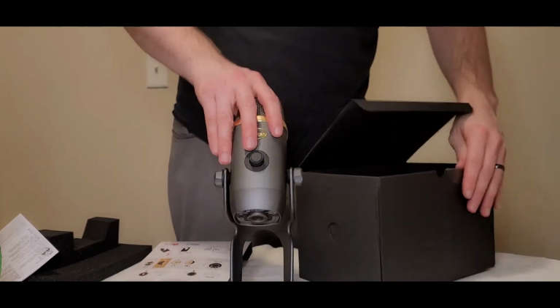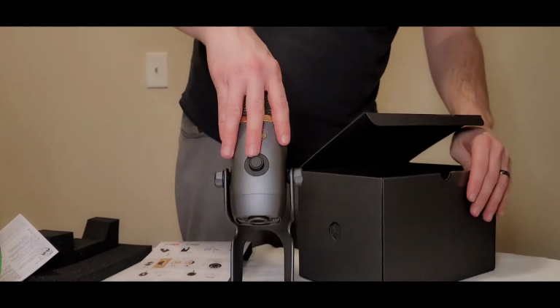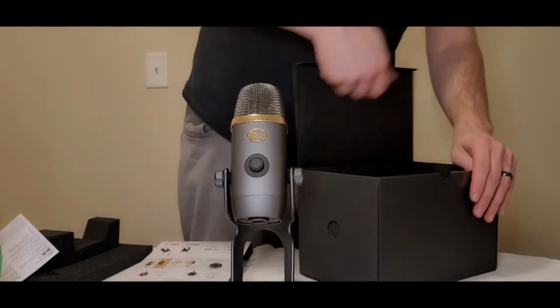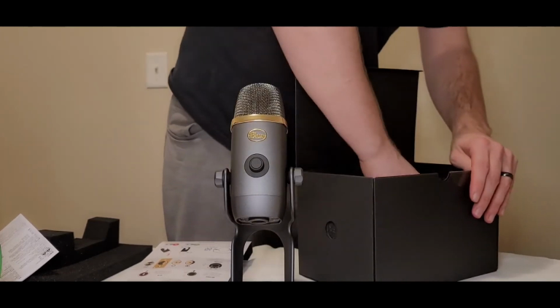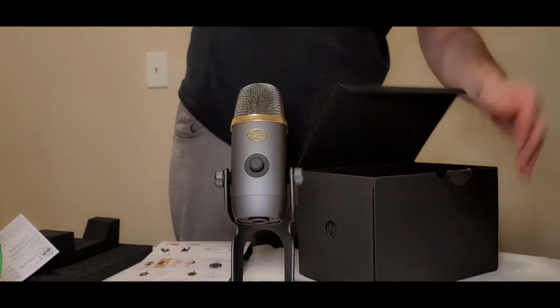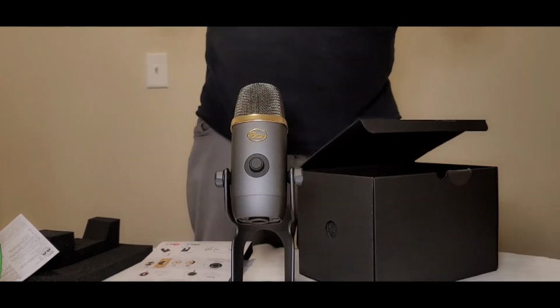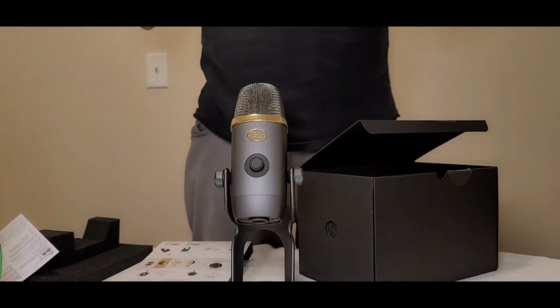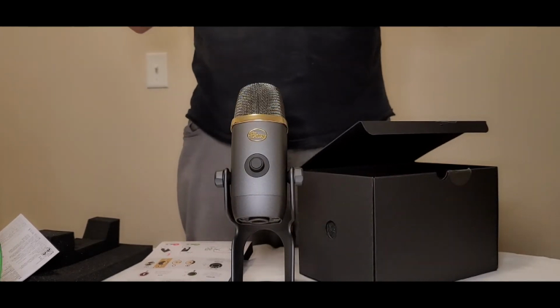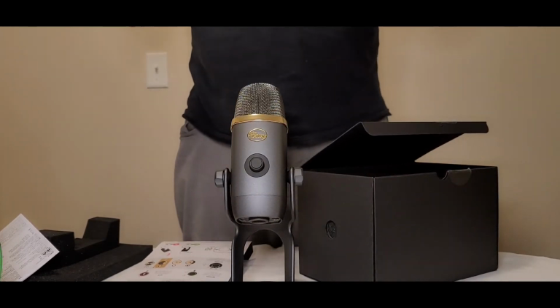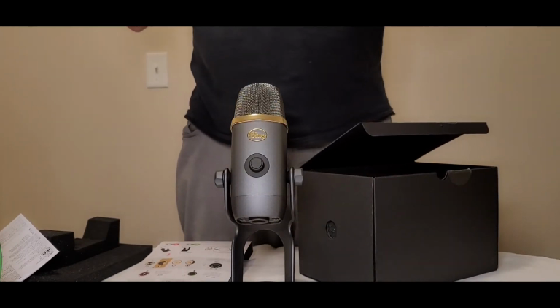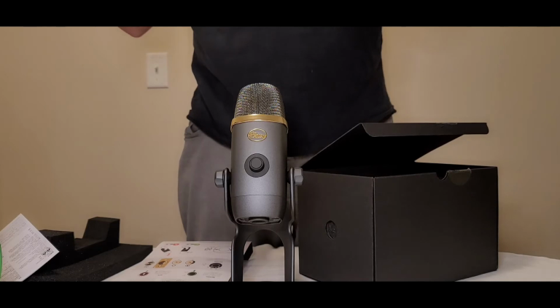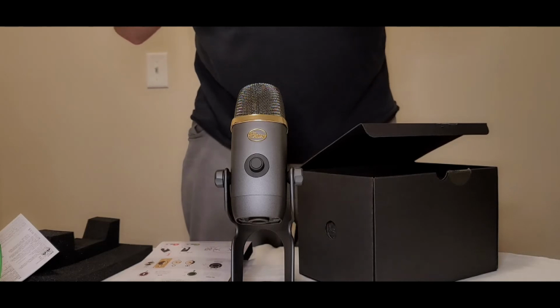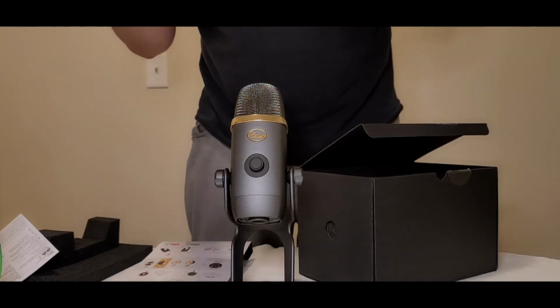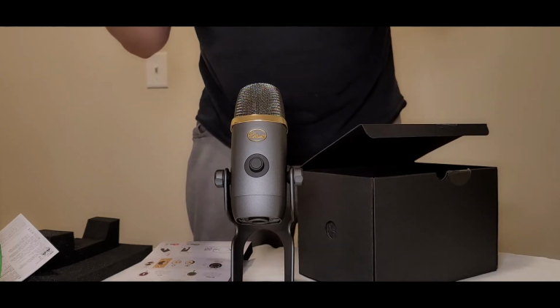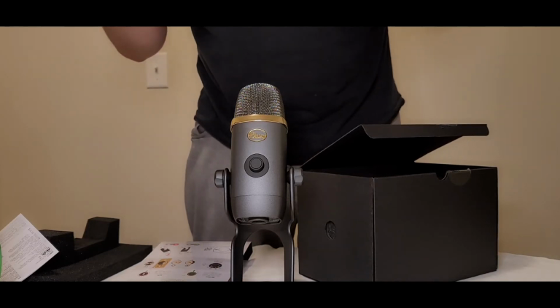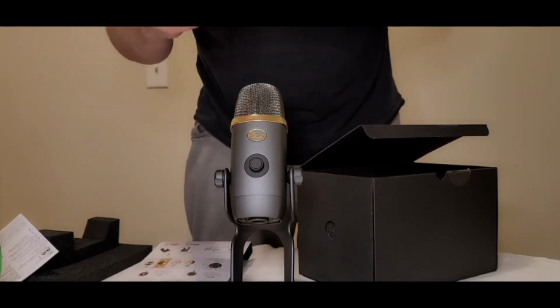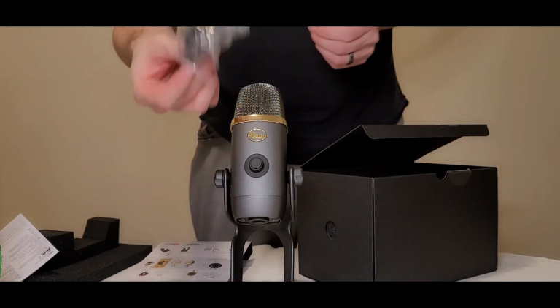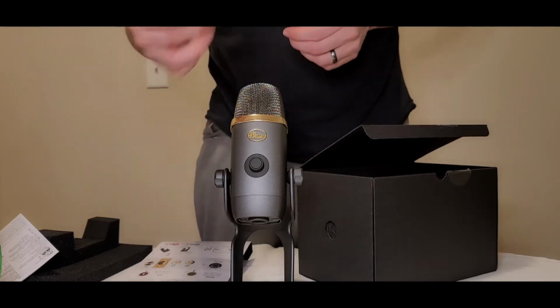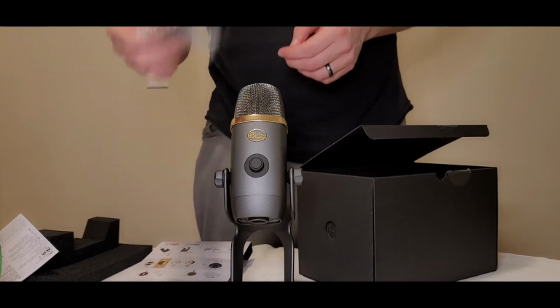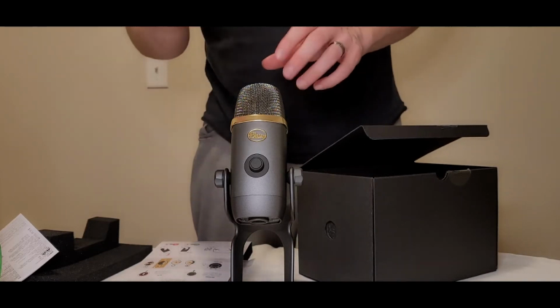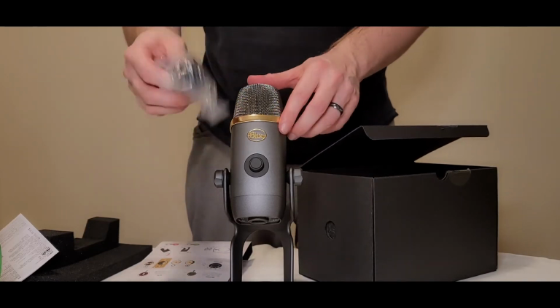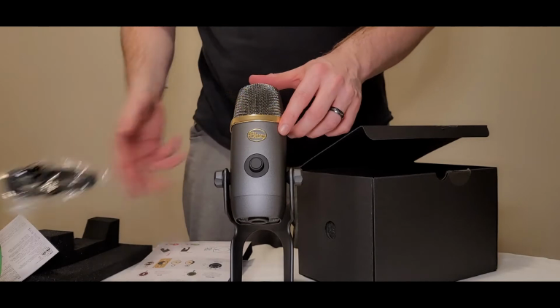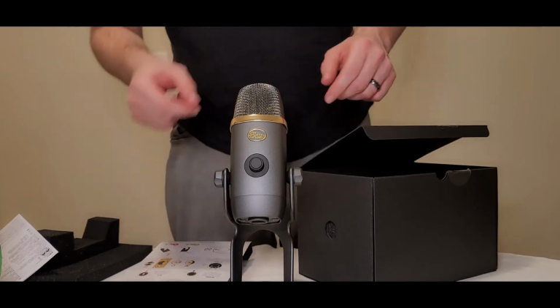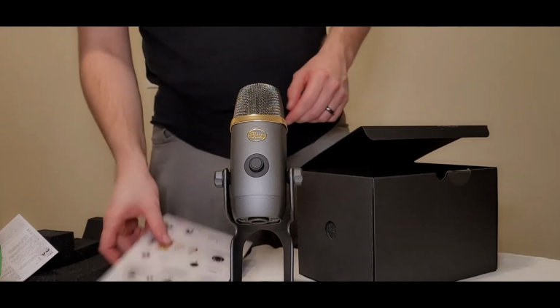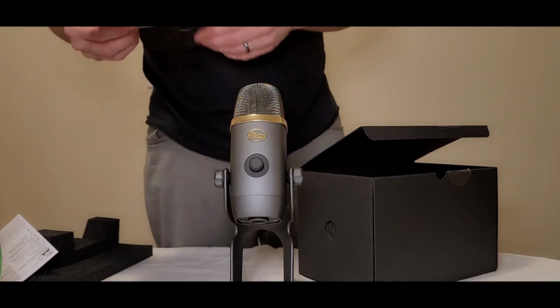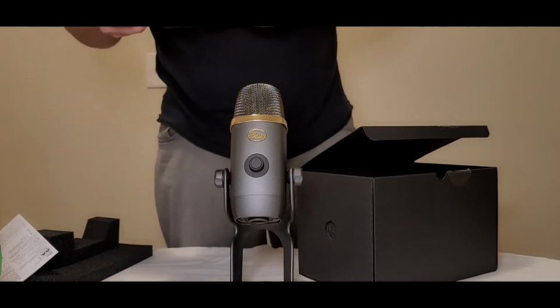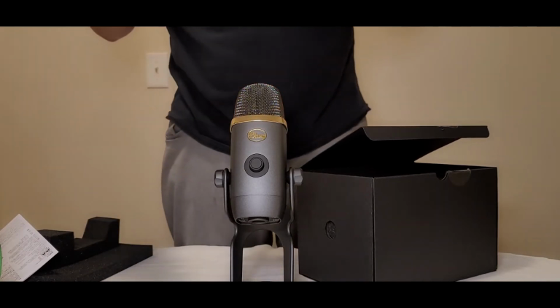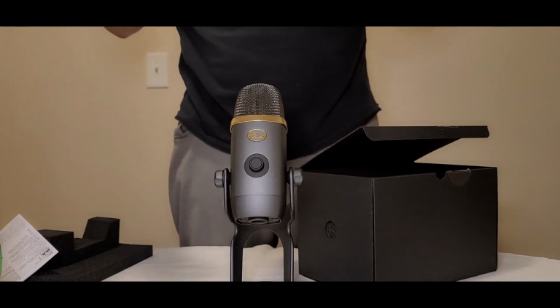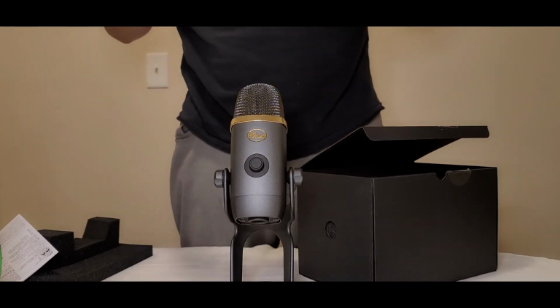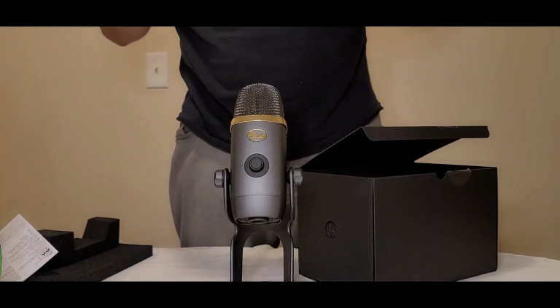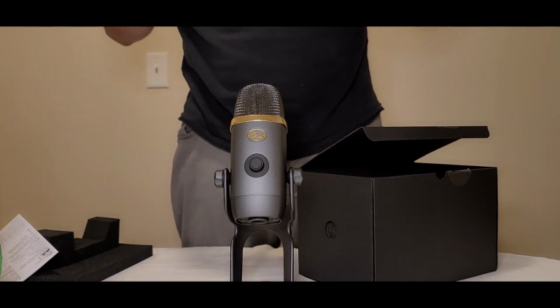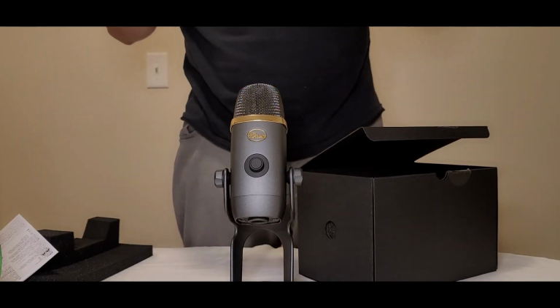Obviously the microphone is in the box, and then it comes with this USB cable. Of course, it's micro USB — so come on, Logitech, get with the times here. It should be running USB-C at this point.